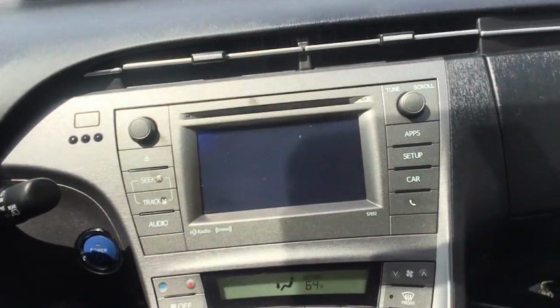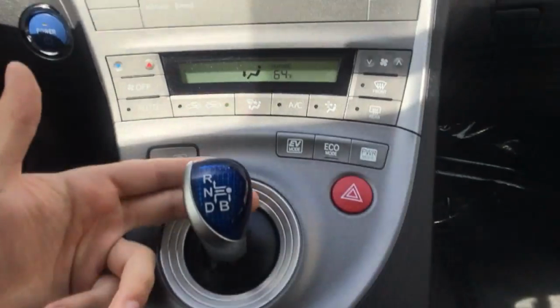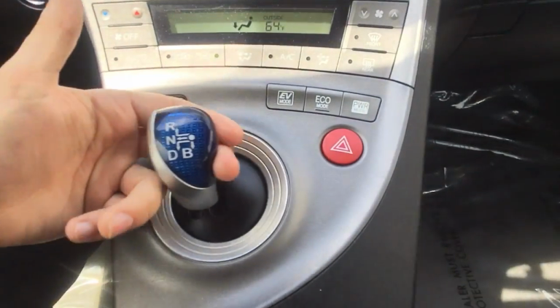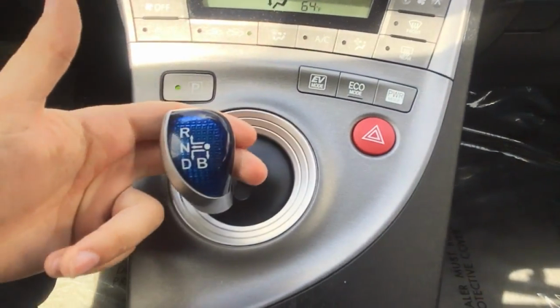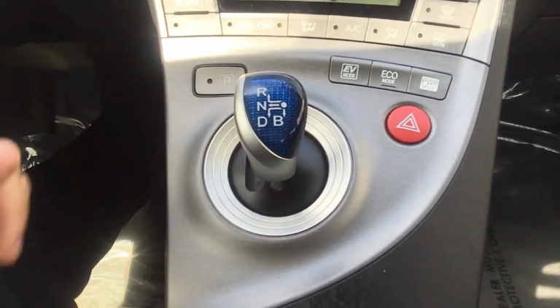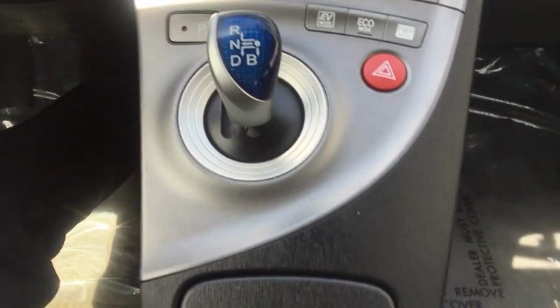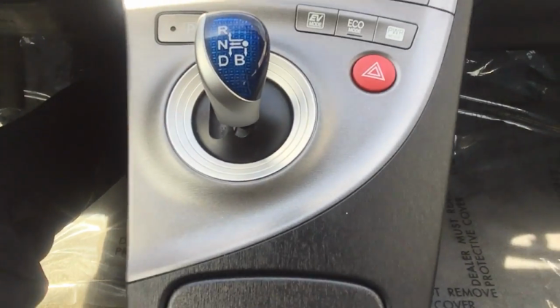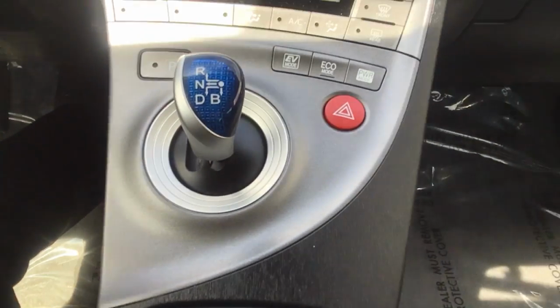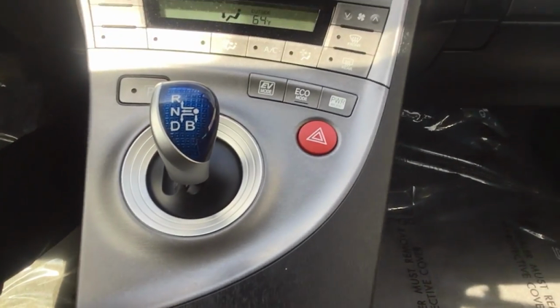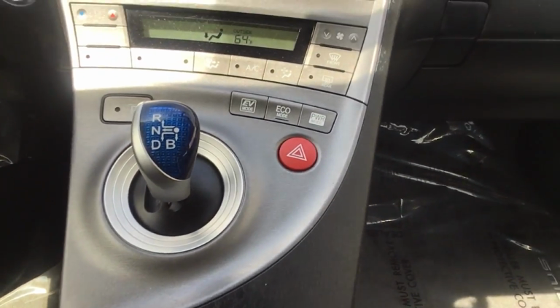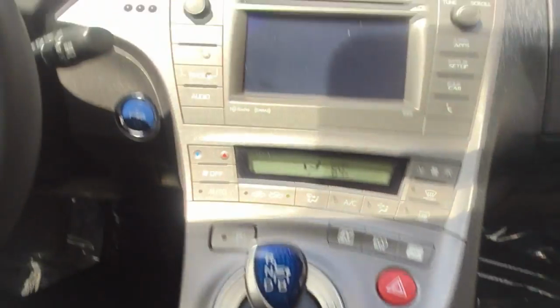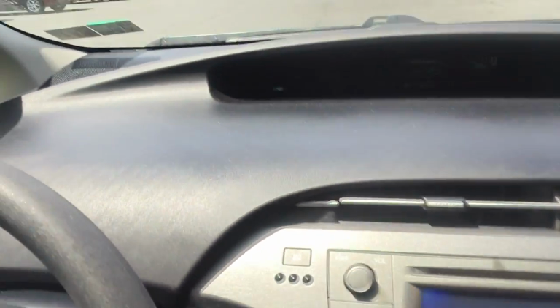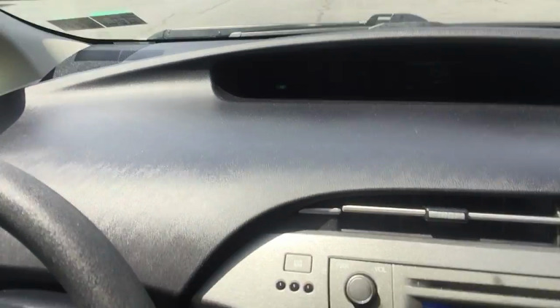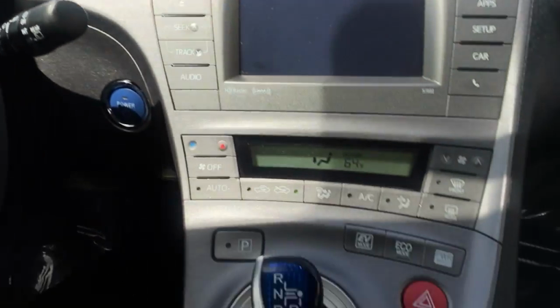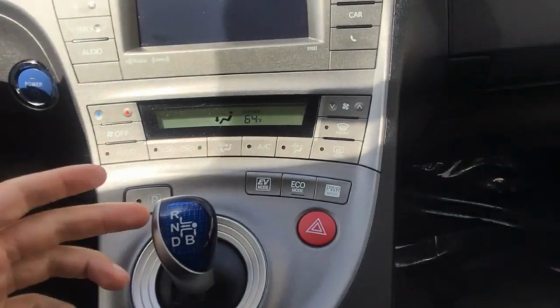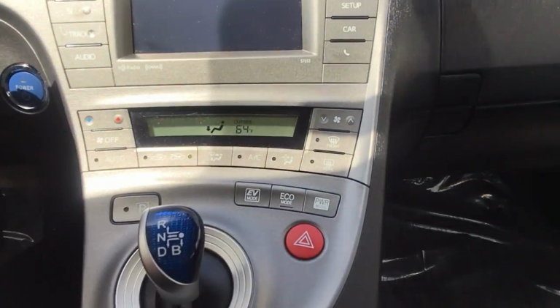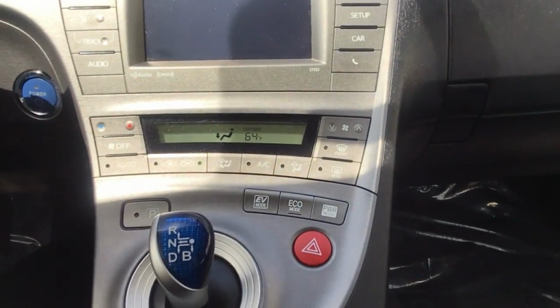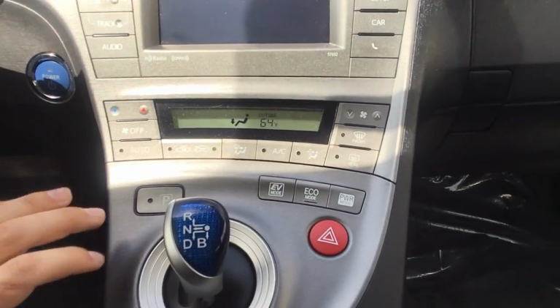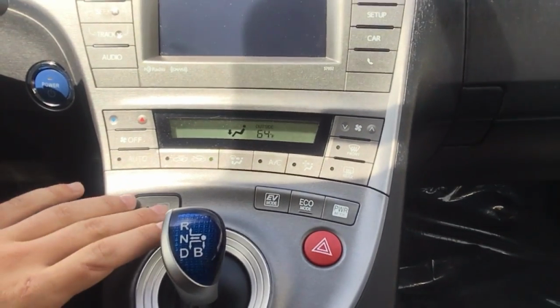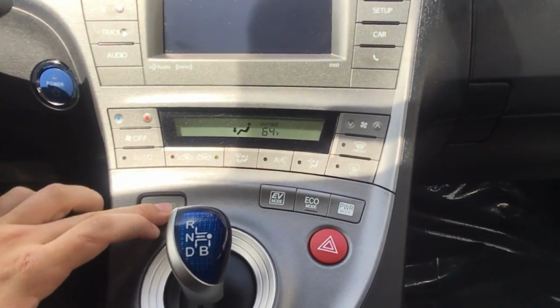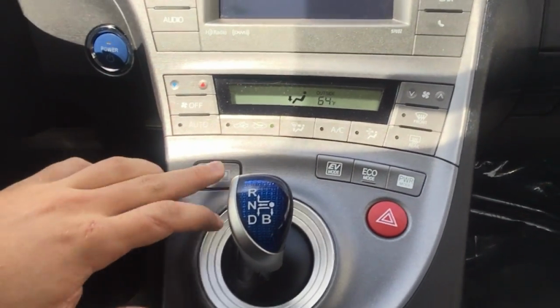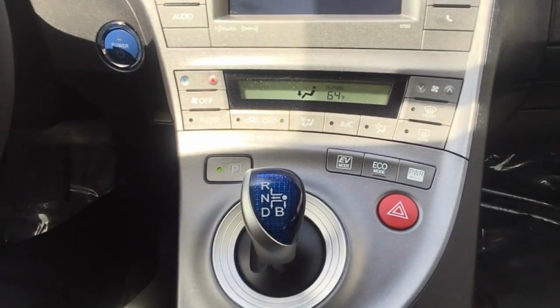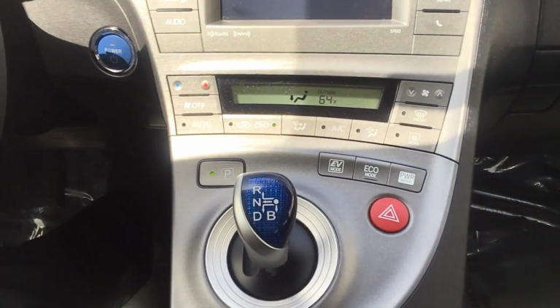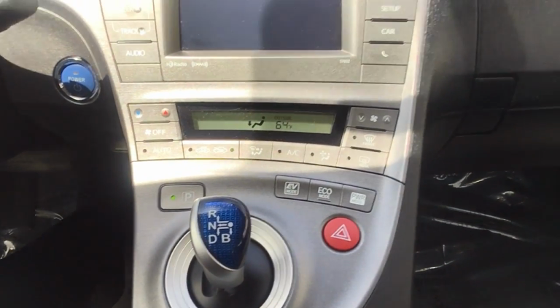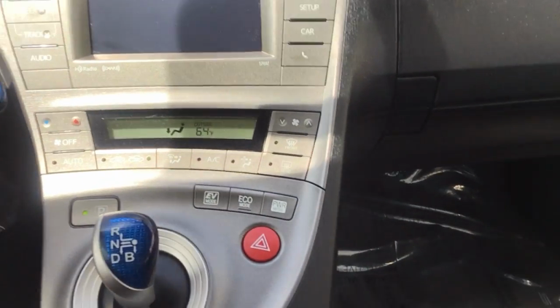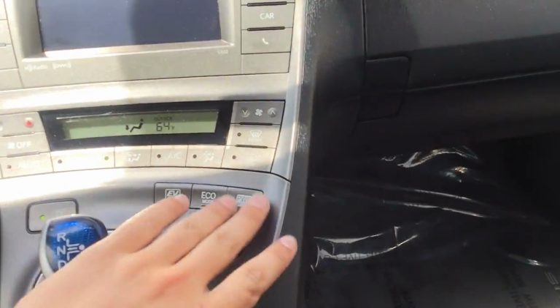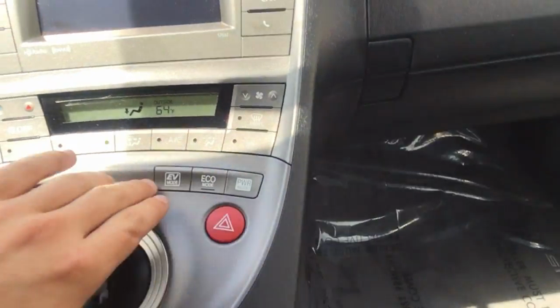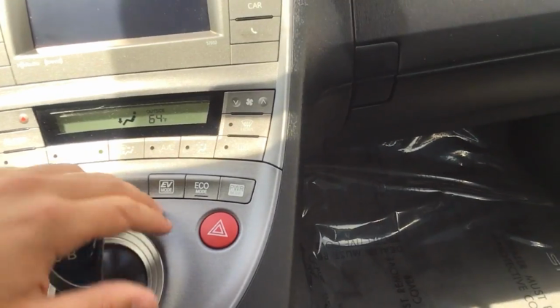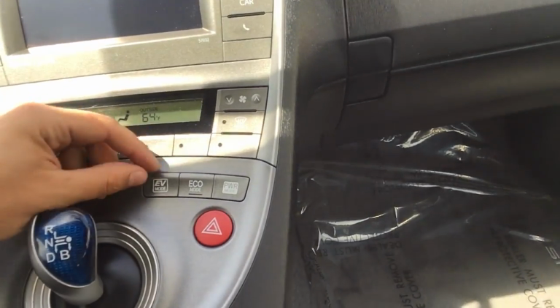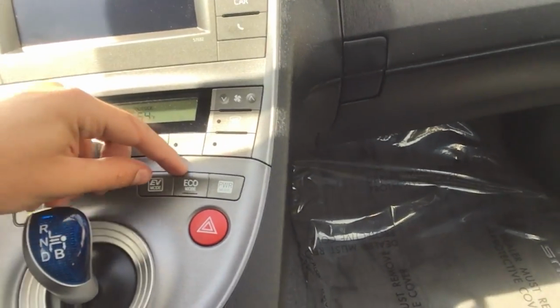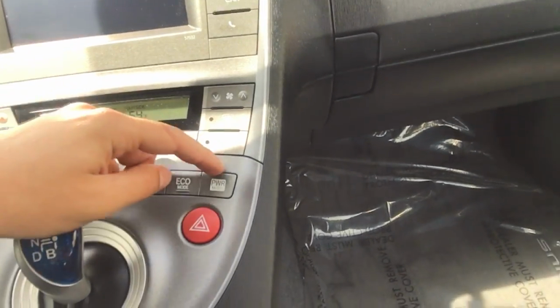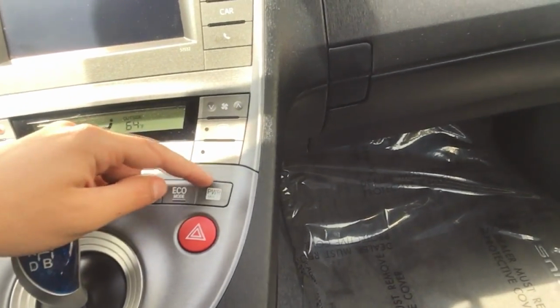Right over here is our shifter. All you do is press the button, put it in drive, and then you will go. And when you're done and you want to park it, hit the park. Over here we have three modes: EV, eco, and power.